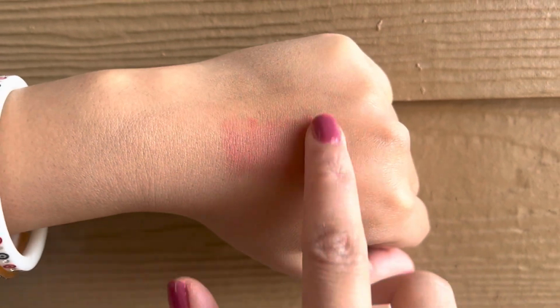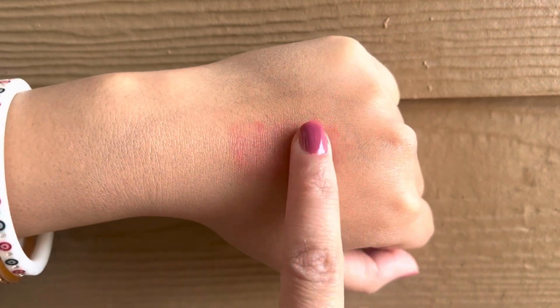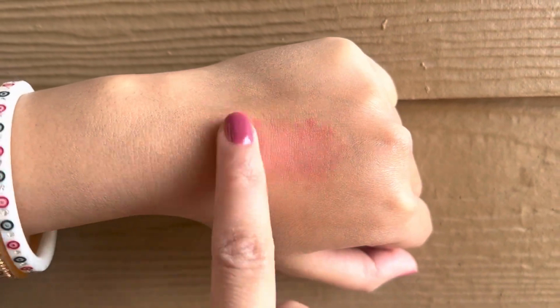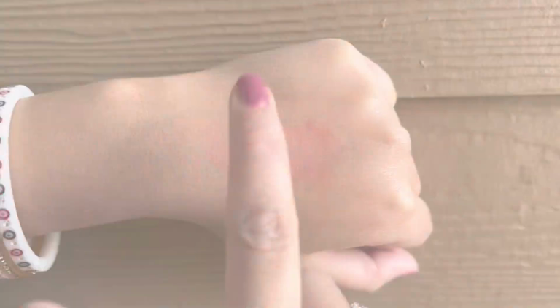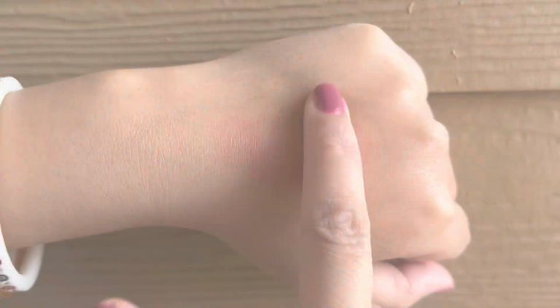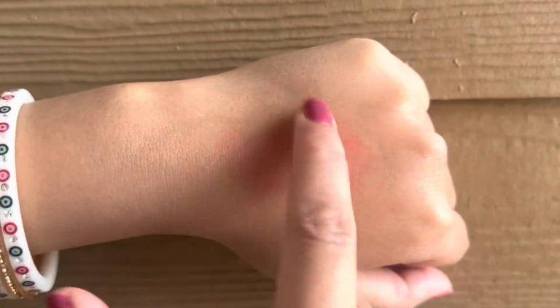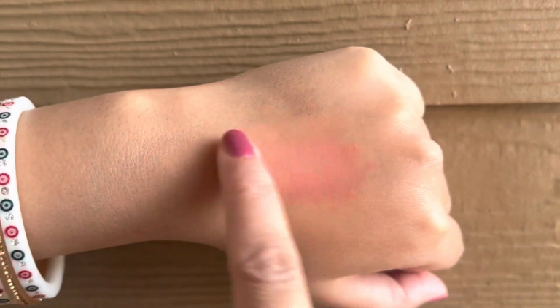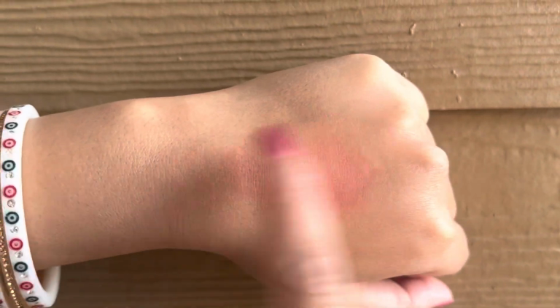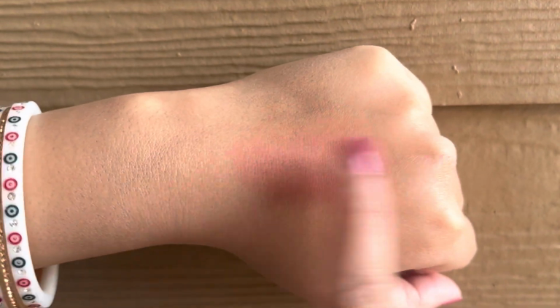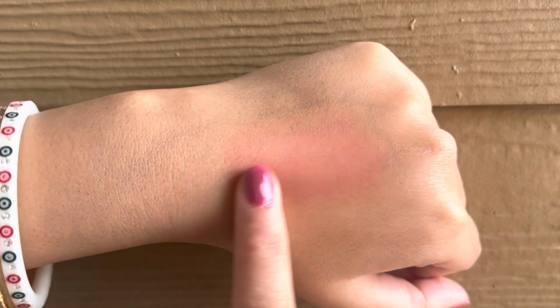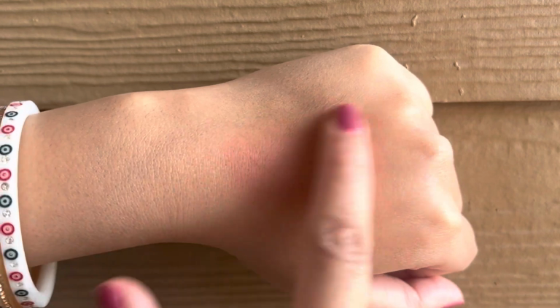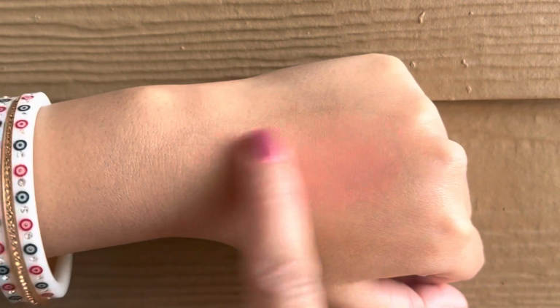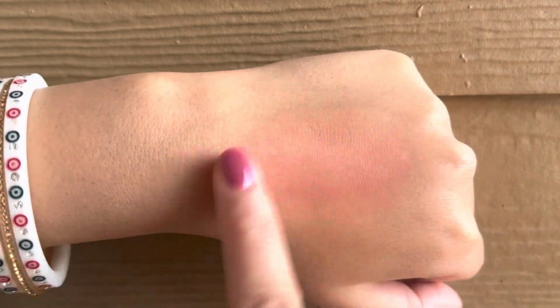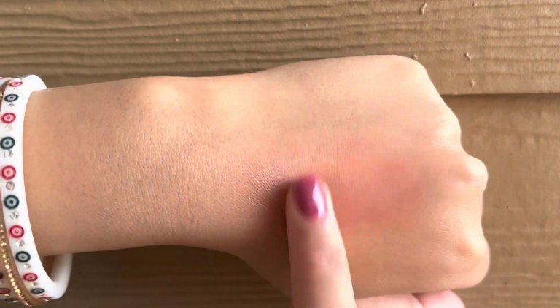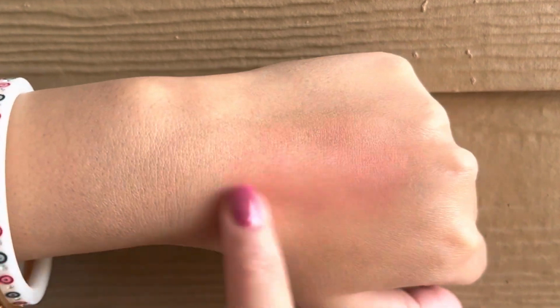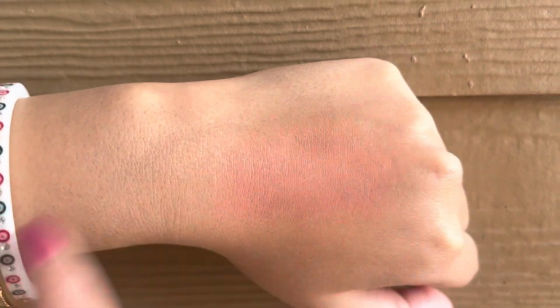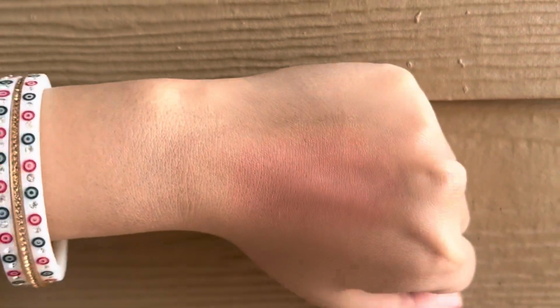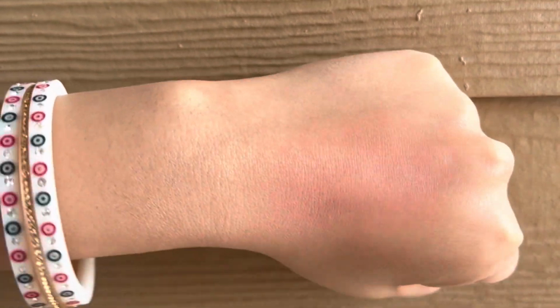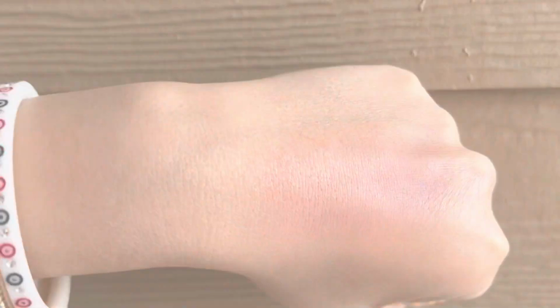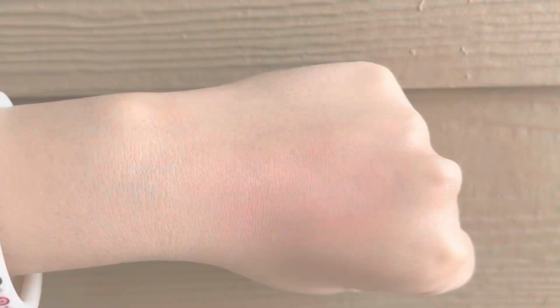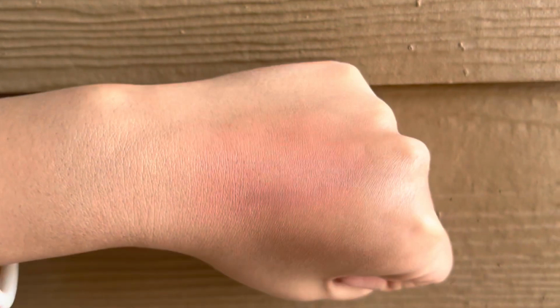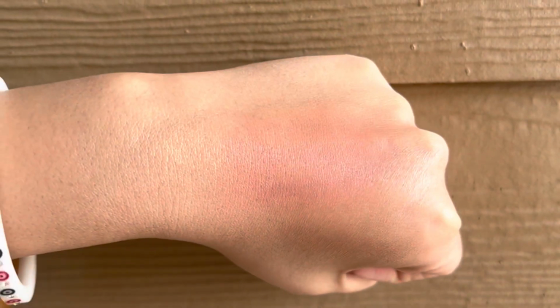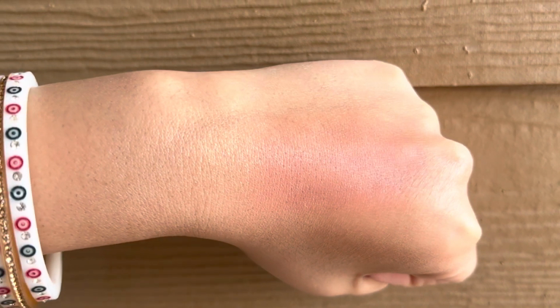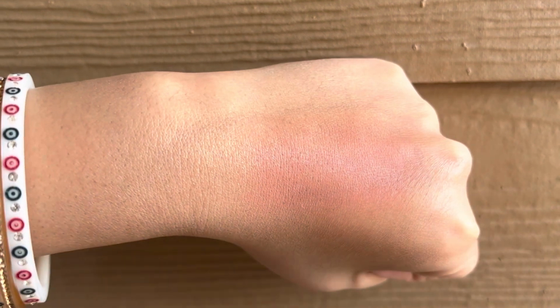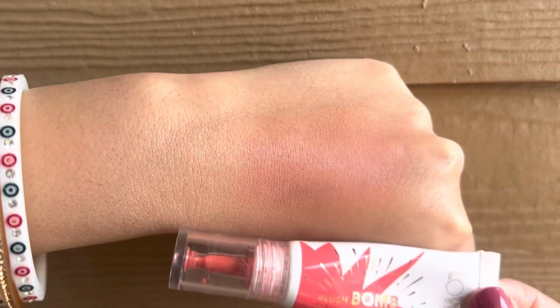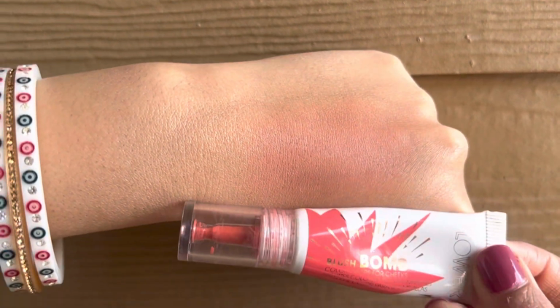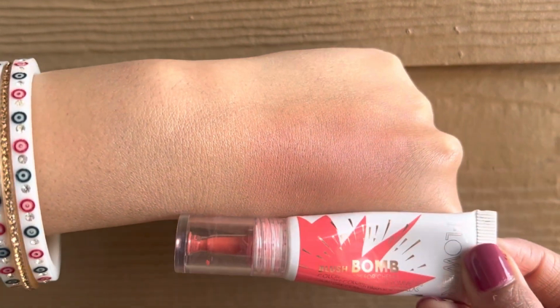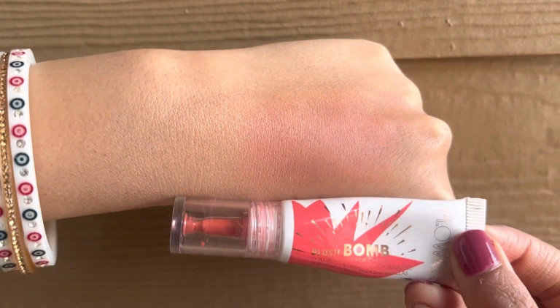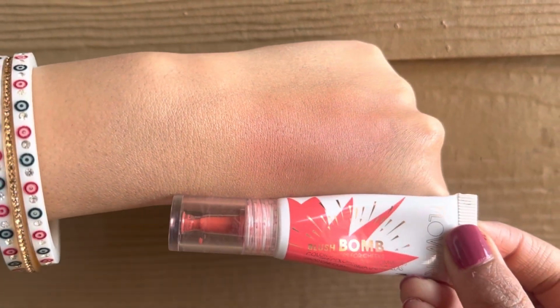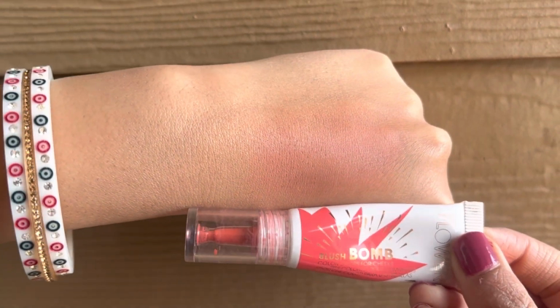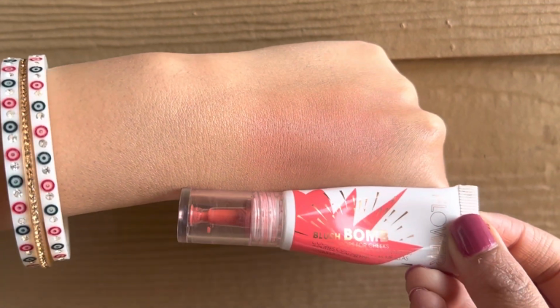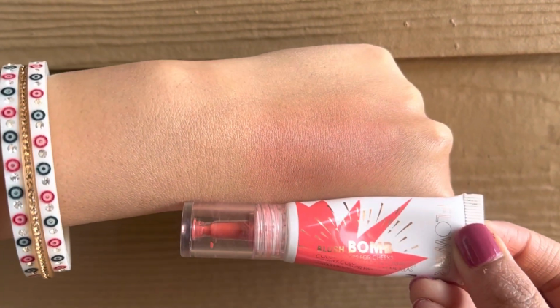It has very good pigmentation. You only need a very small amount of product to get that perfect peachy look on your cheeks and lips. All in all, it's a very good product. You can definitely invest your money in this one.